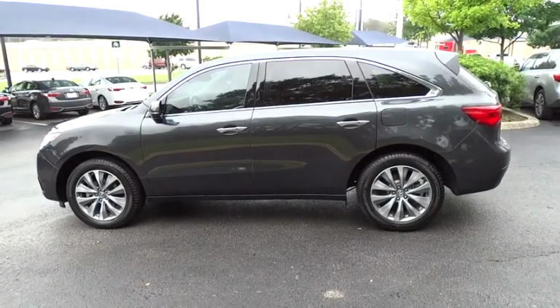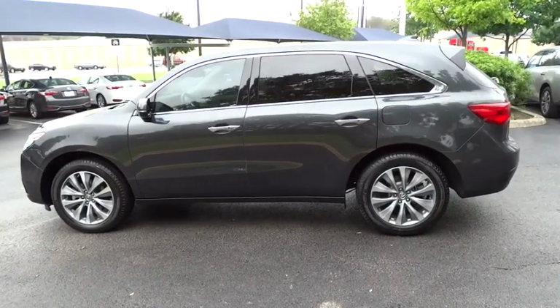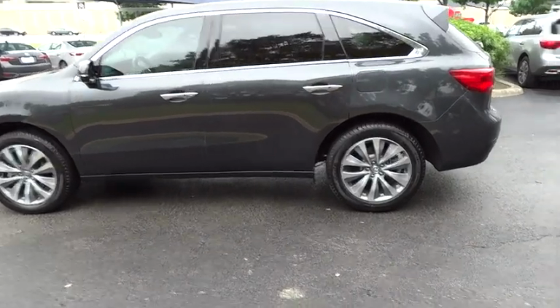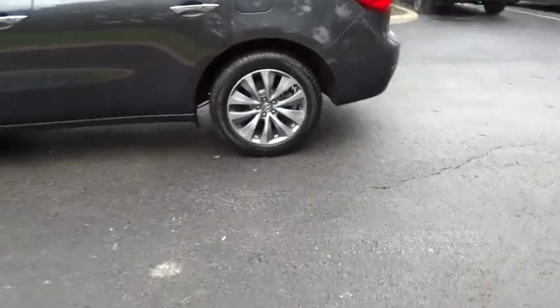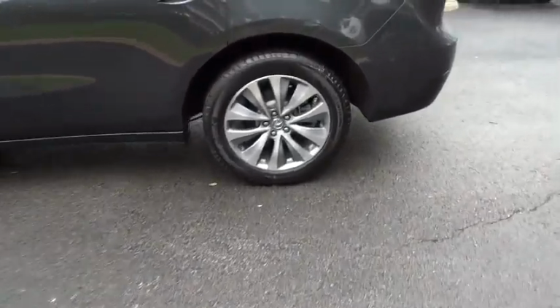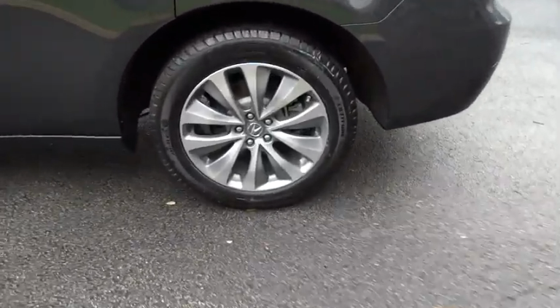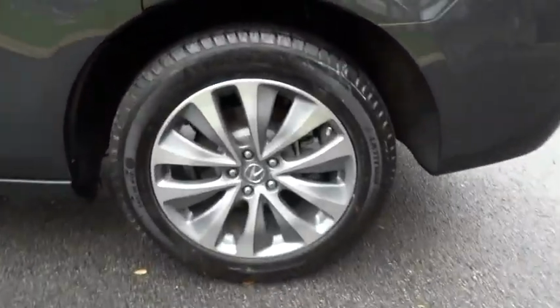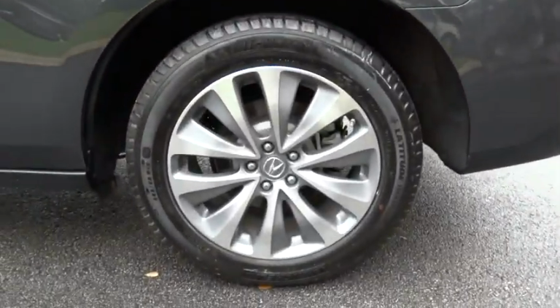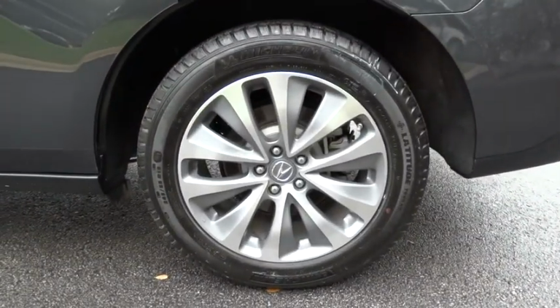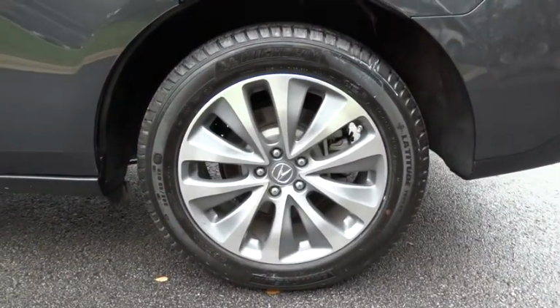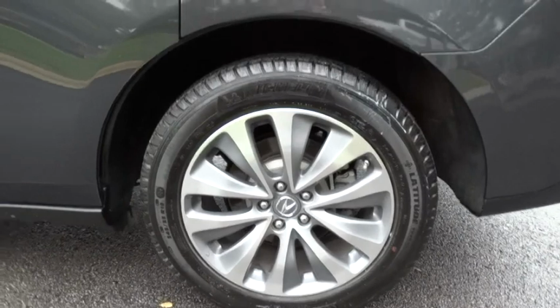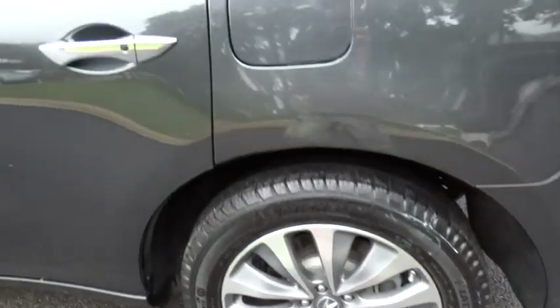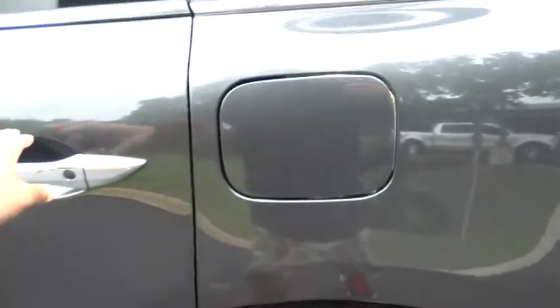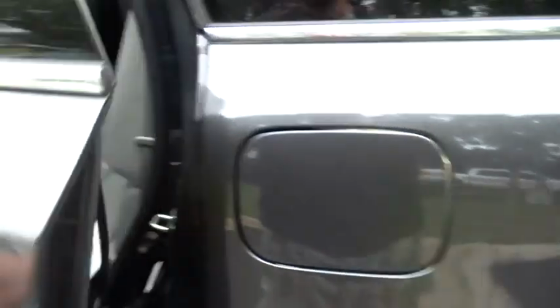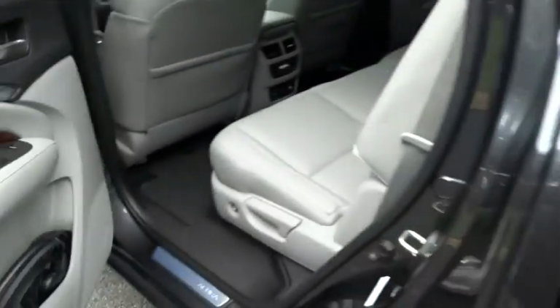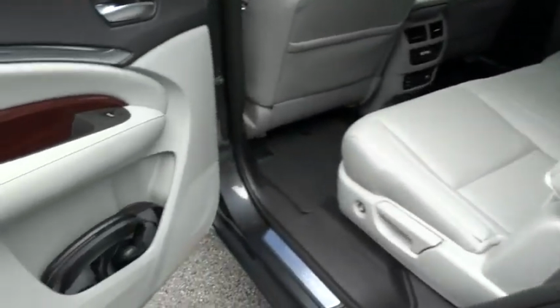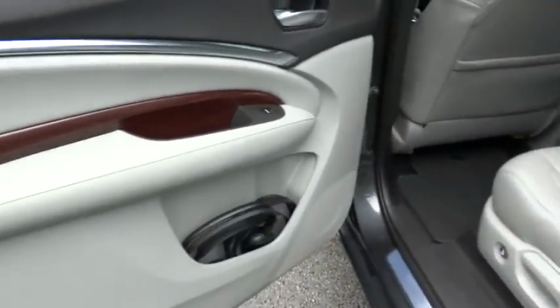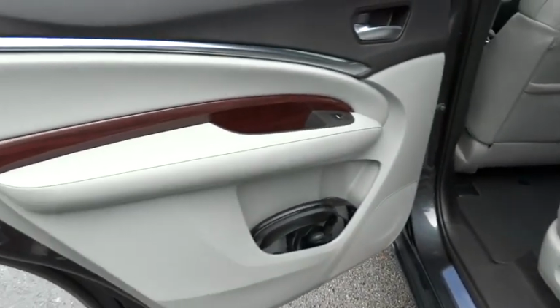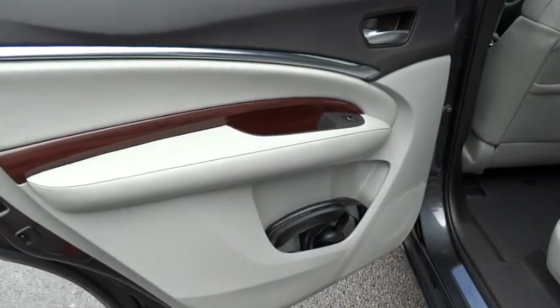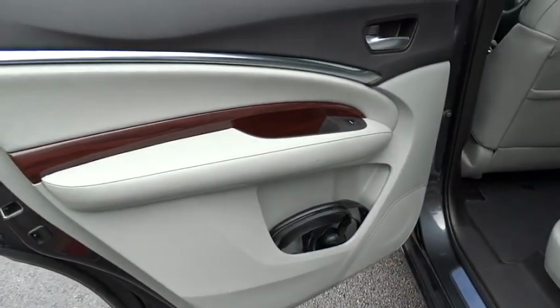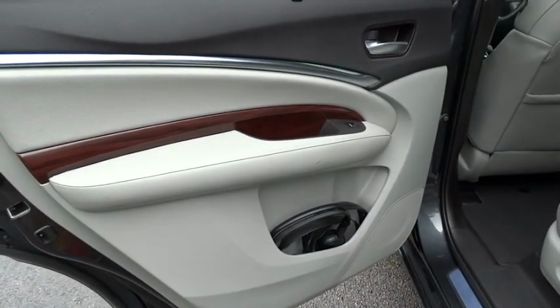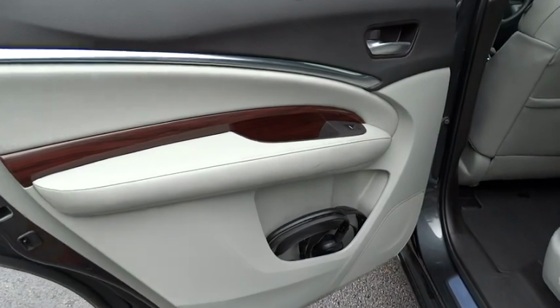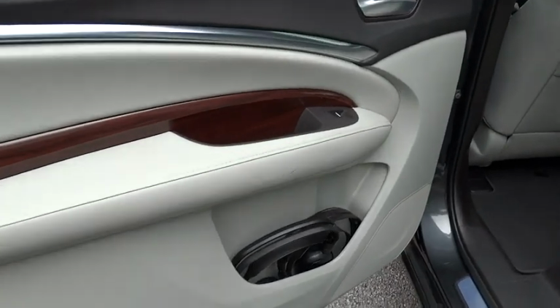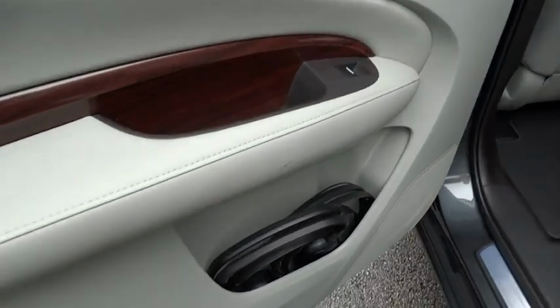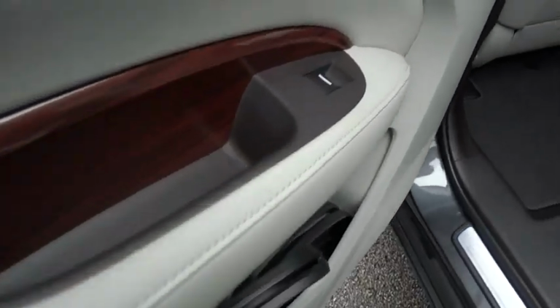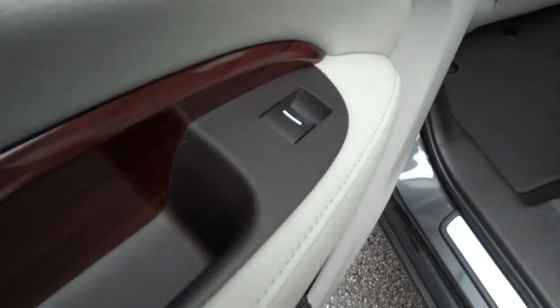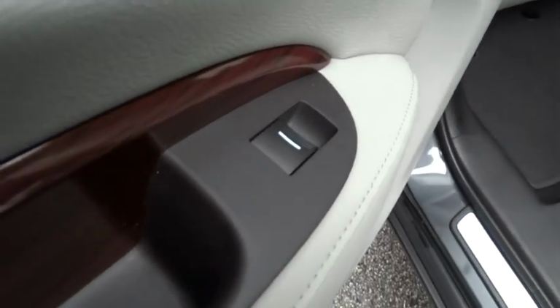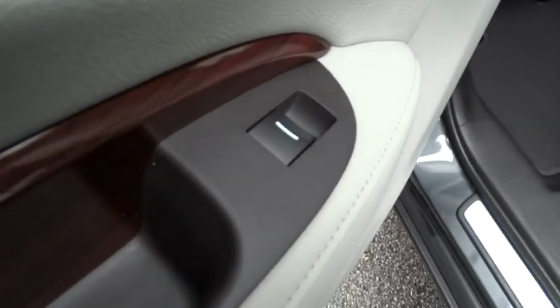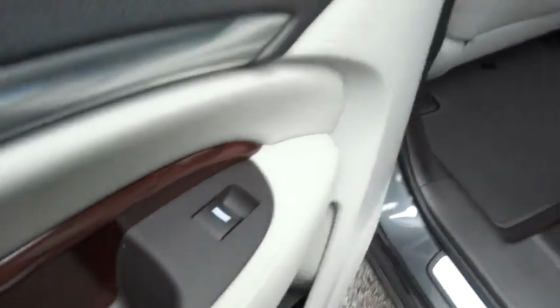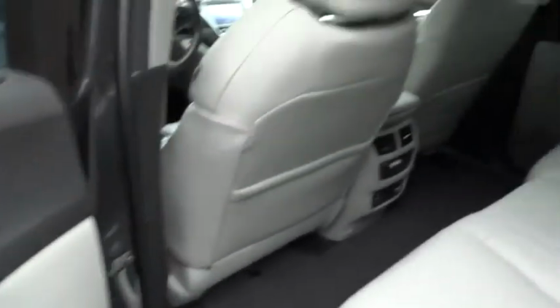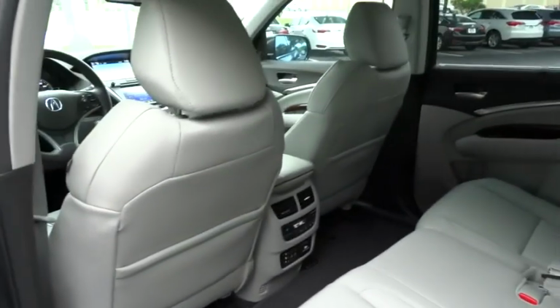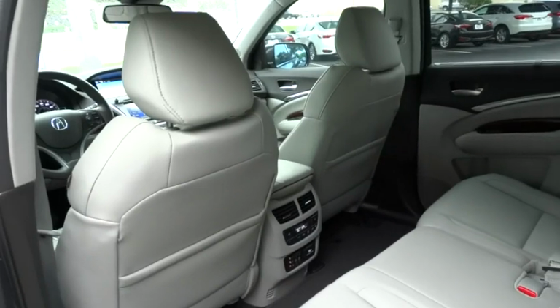Adjustable steering wheel, power steering, auto dimming rear view mirror, PPO, keyless entry, cruise control, aluminum wheels, floor mats, hard disk drive media storage, four-wheel disc brakes, premium sound system, rear defrost.